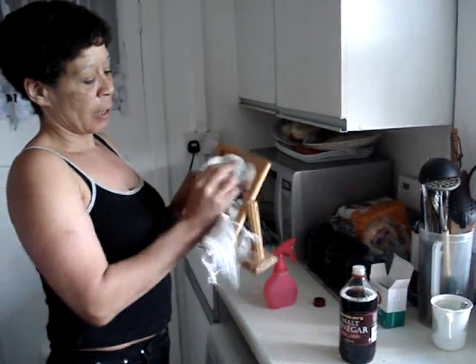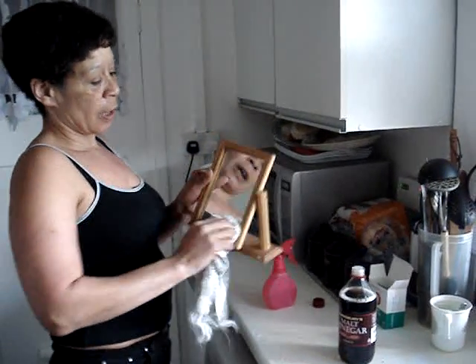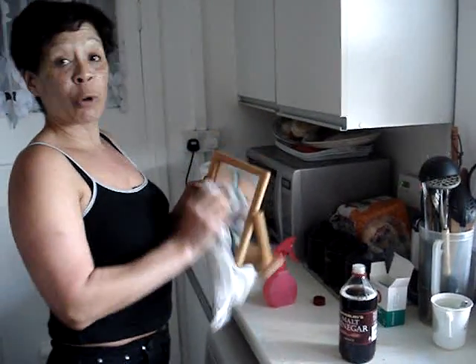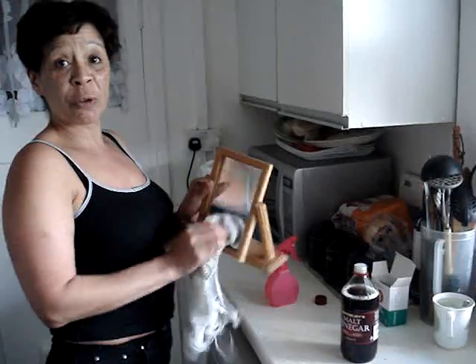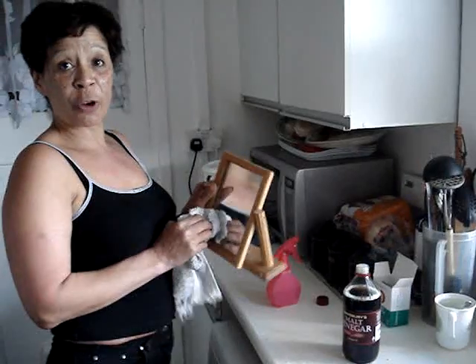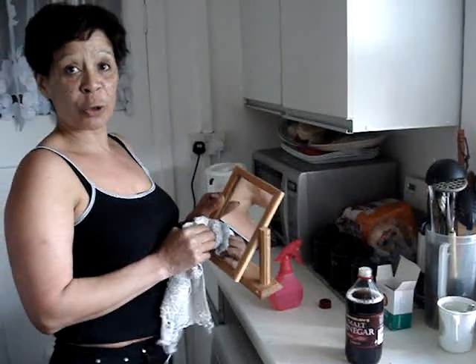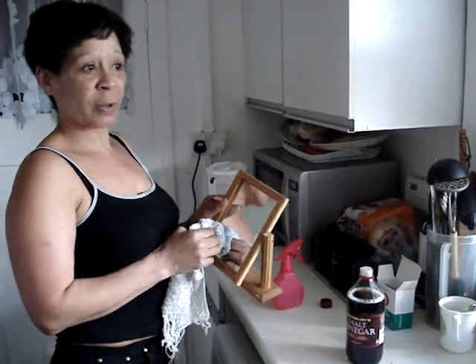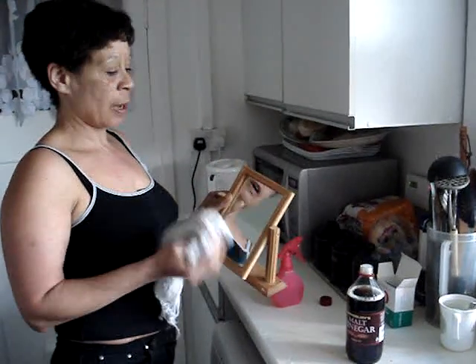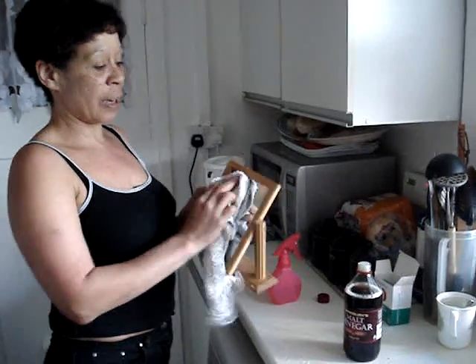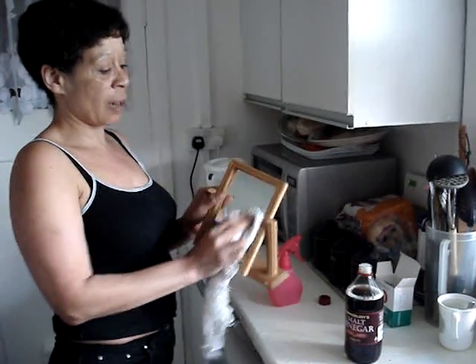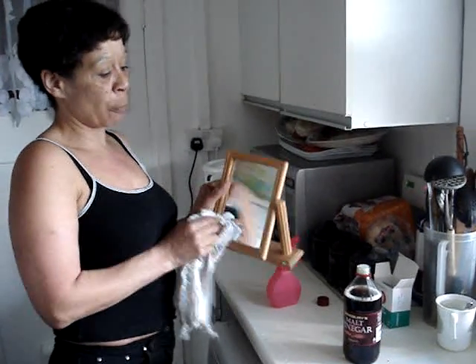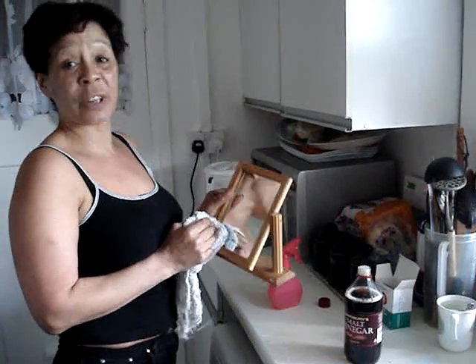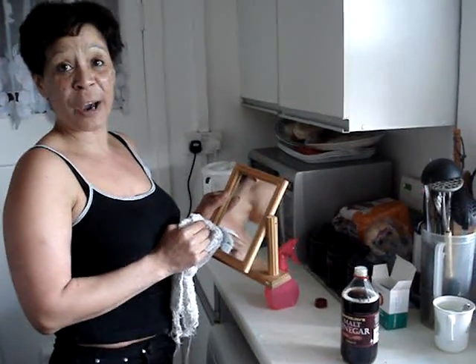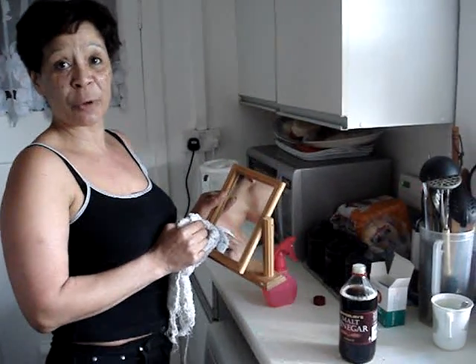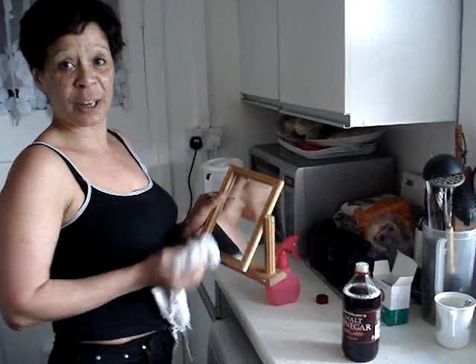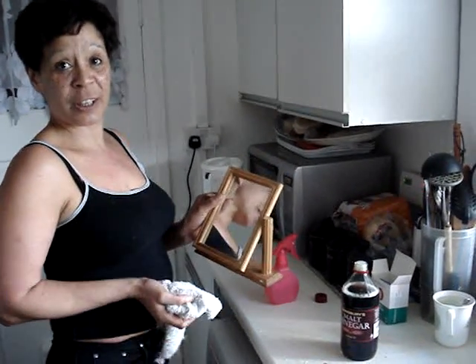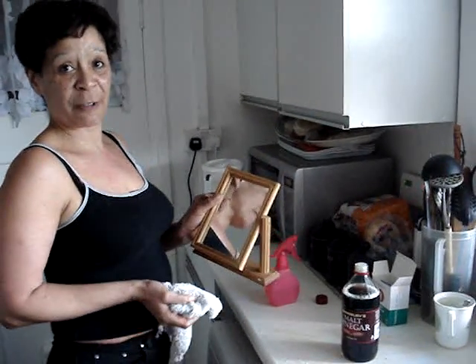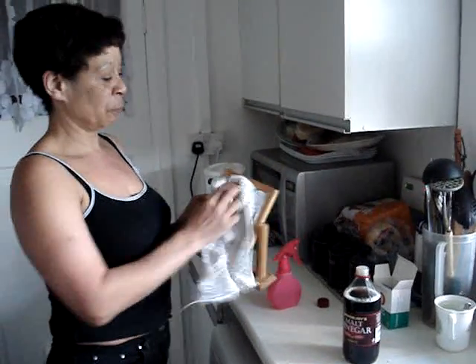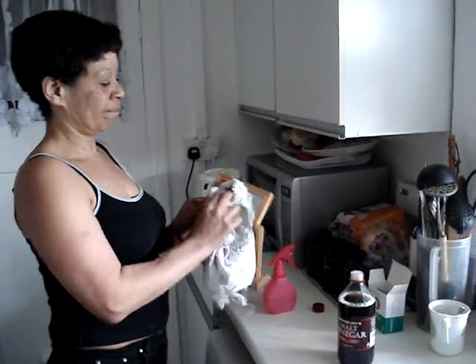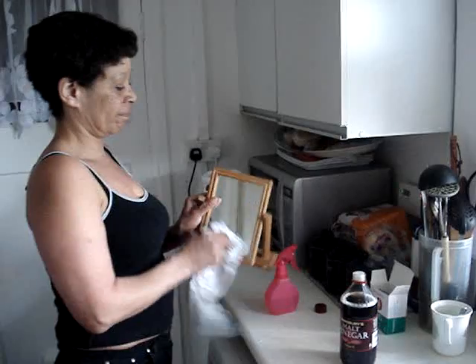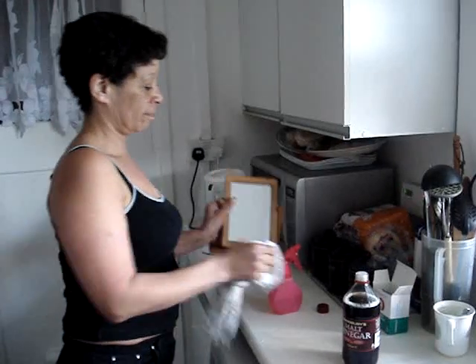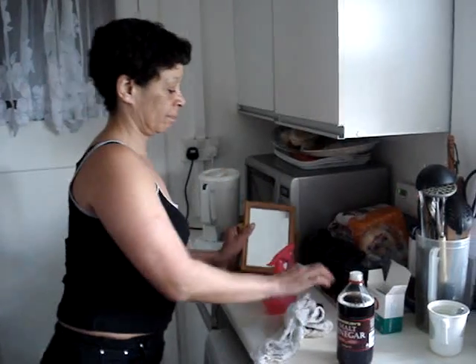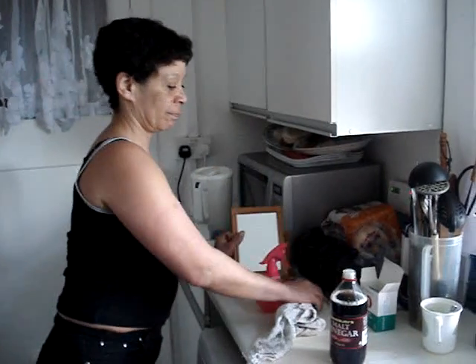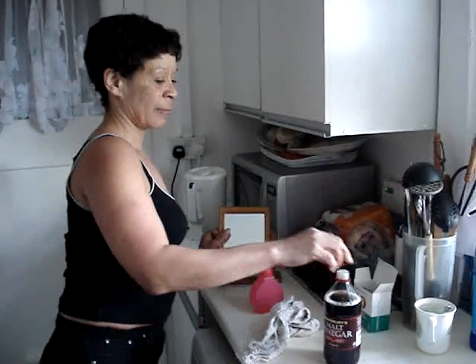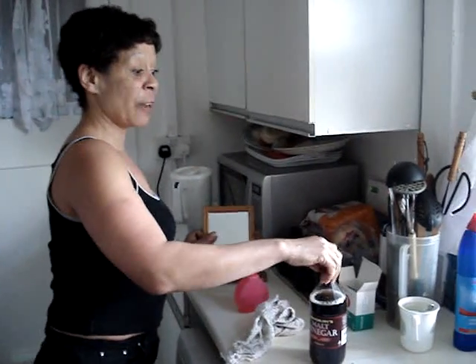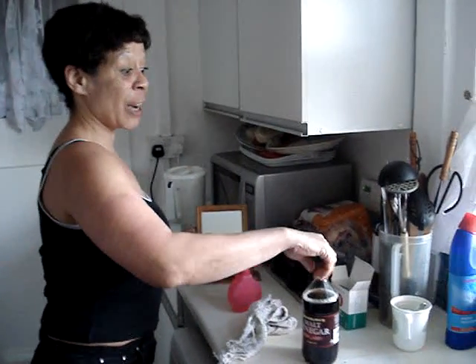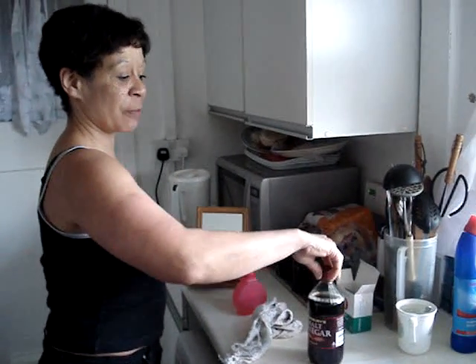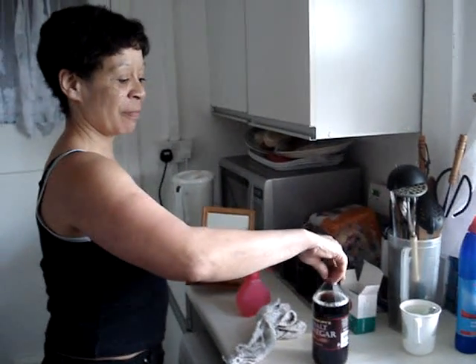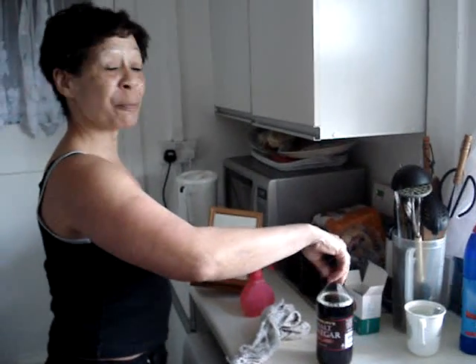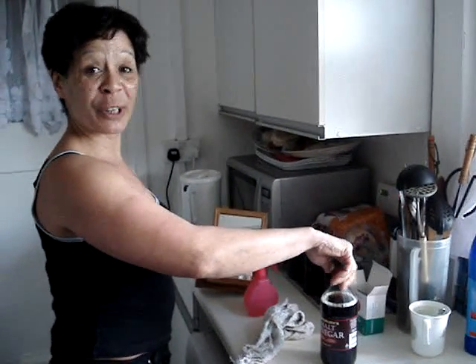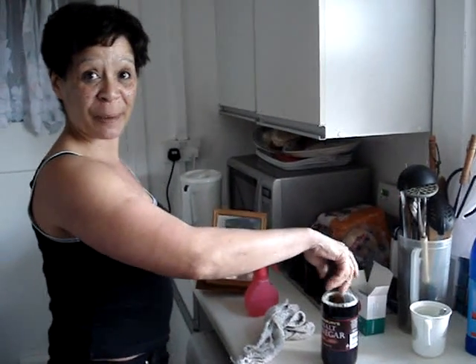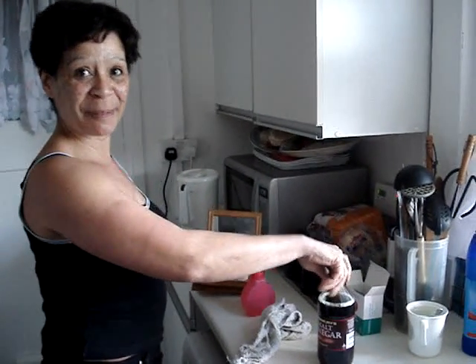It won't cost you a fortune and it's harmless to the environment and to yourself. And when it's finished, you can put some on your chips.